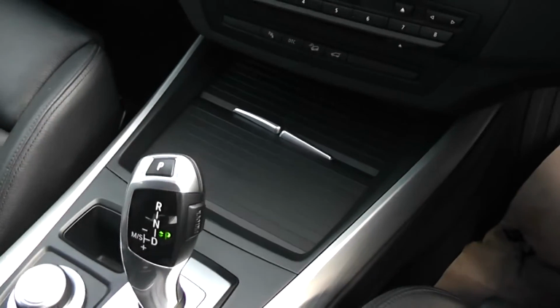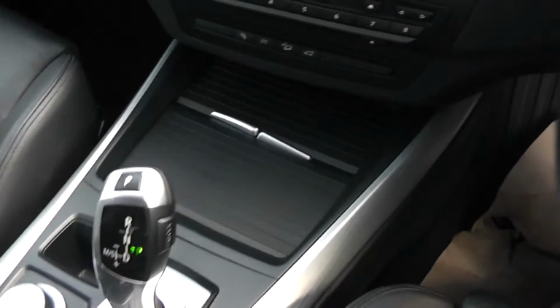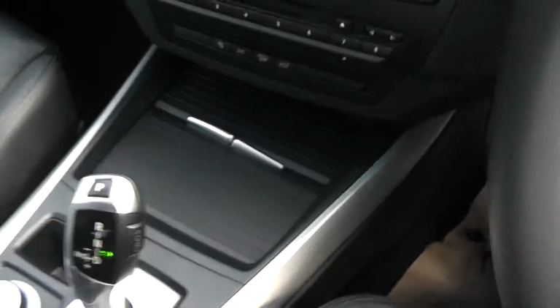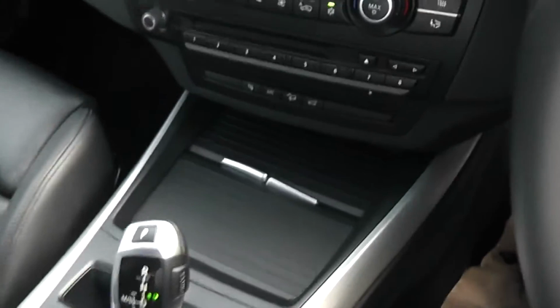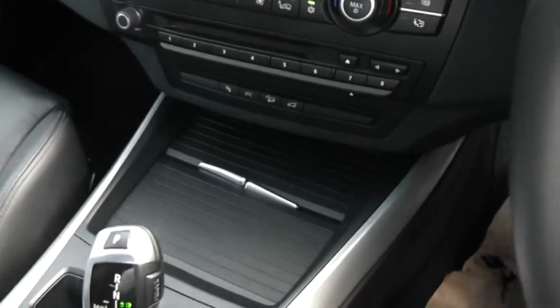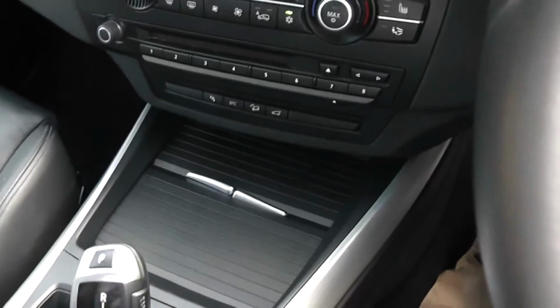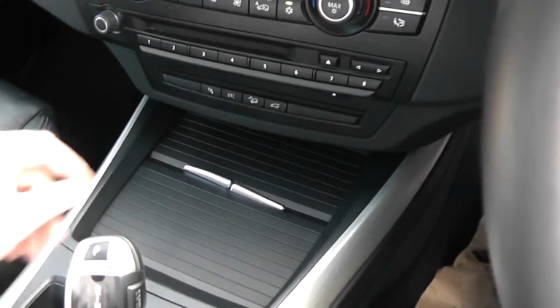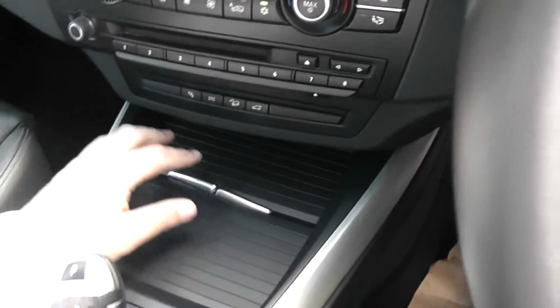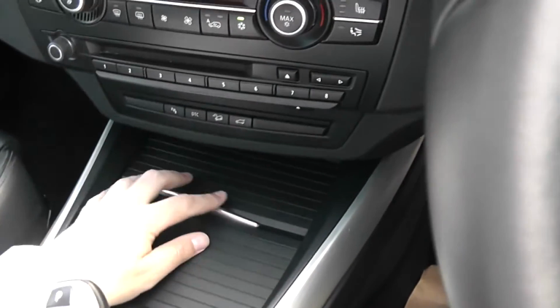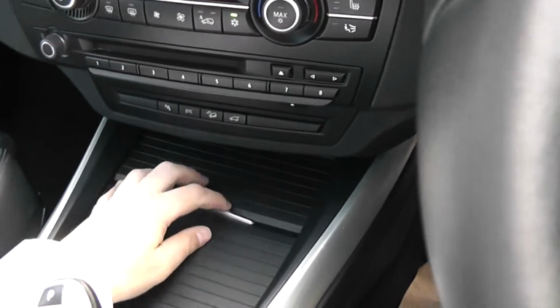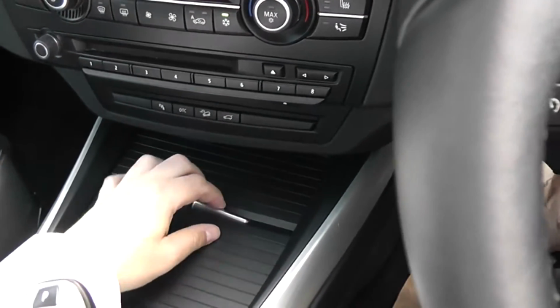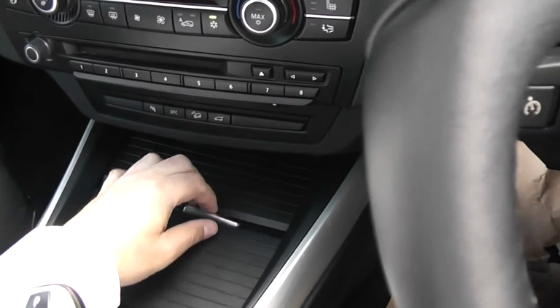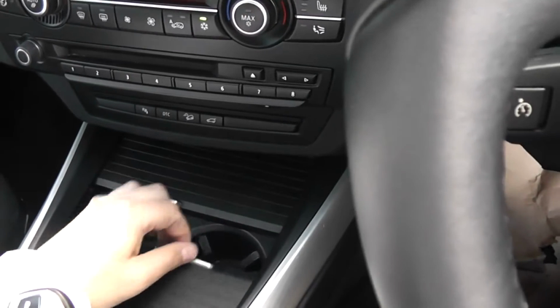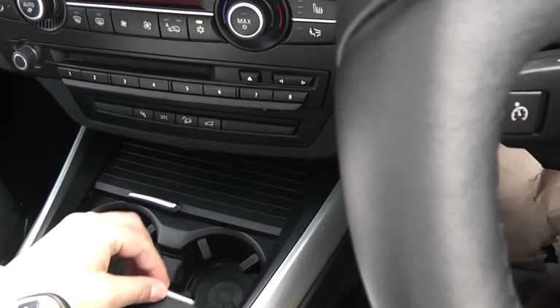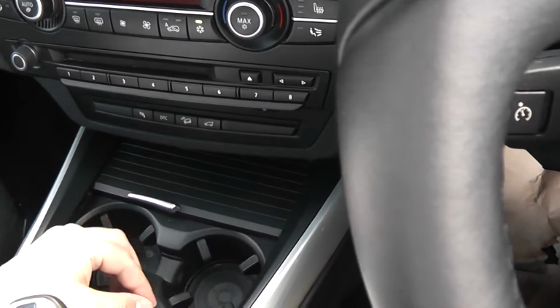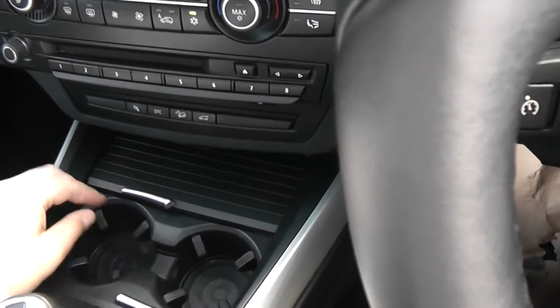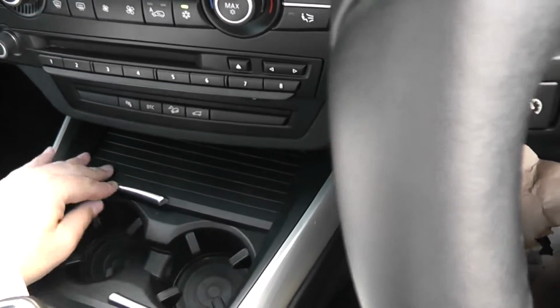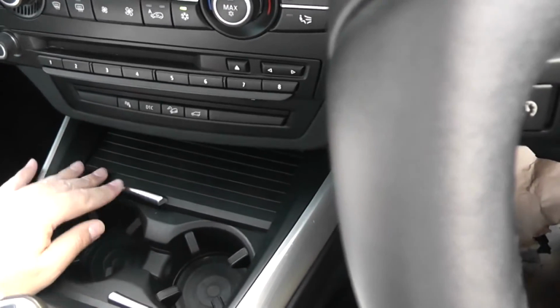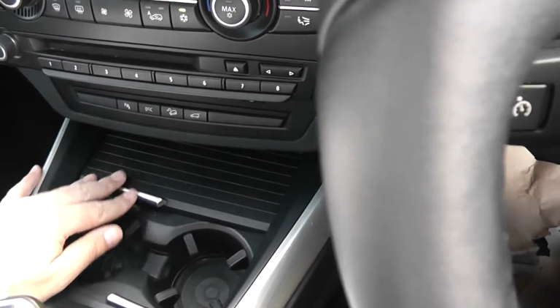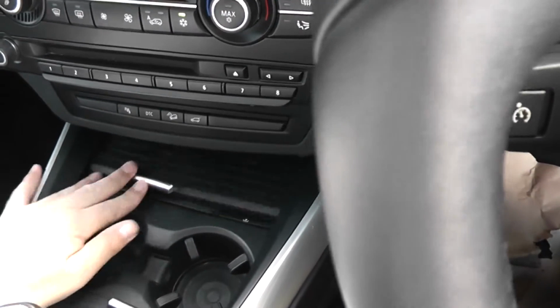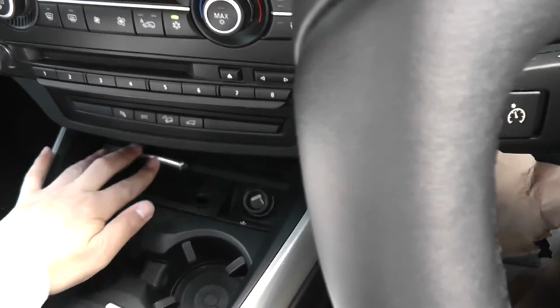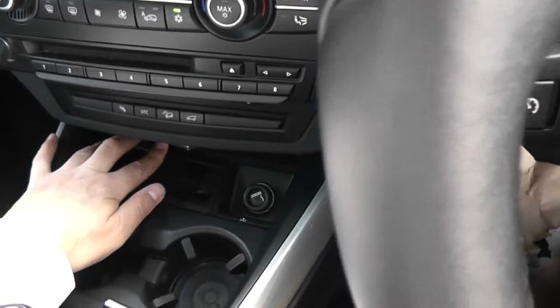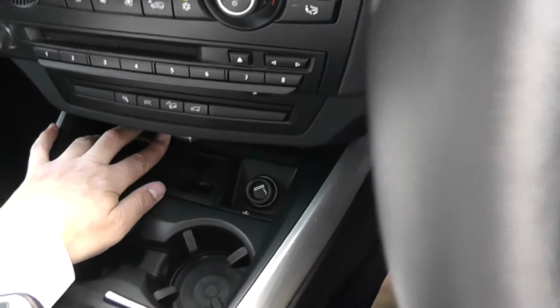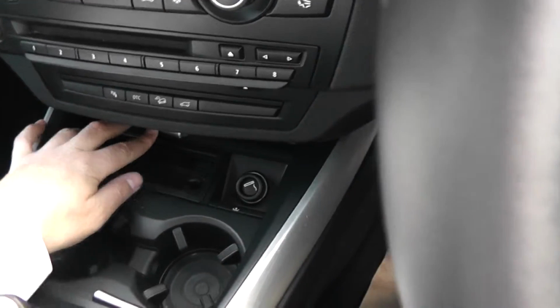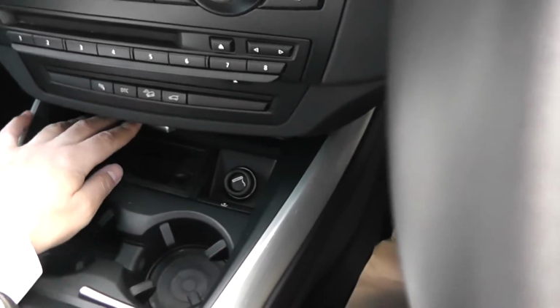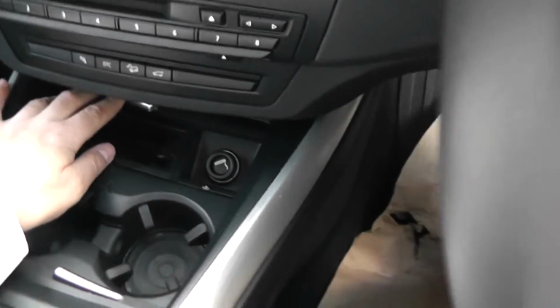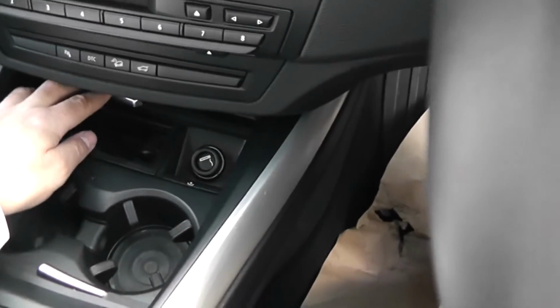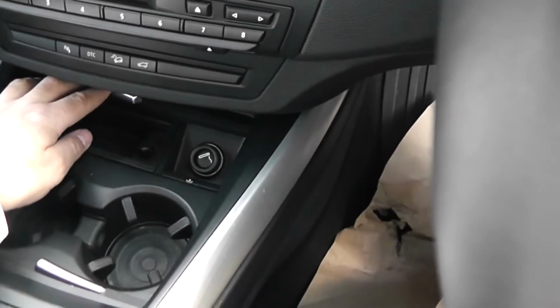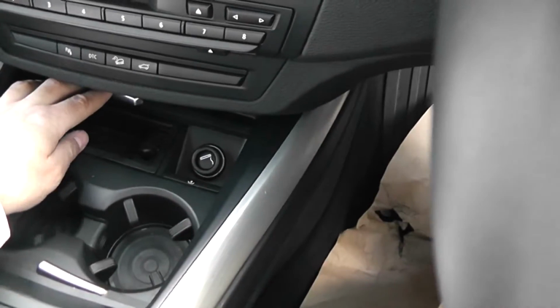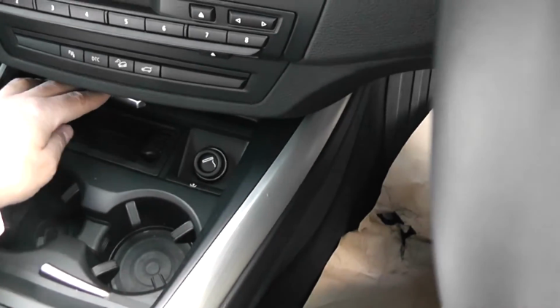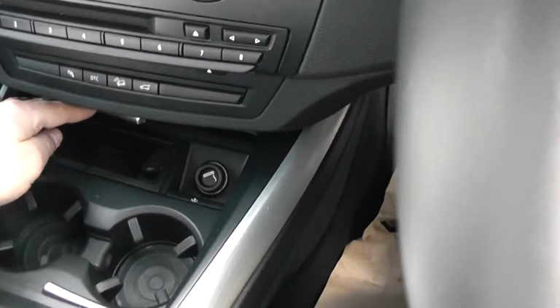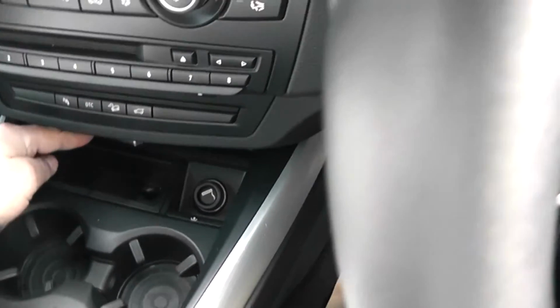There are hidden compartments, cupholders, and a power output socket.